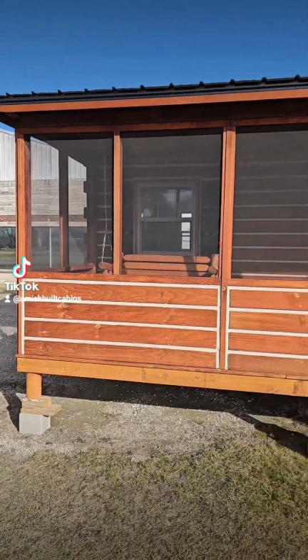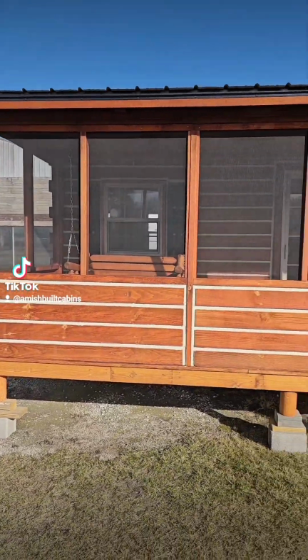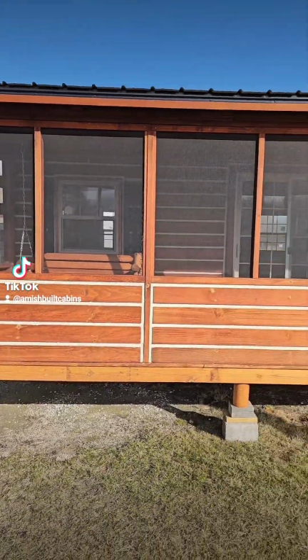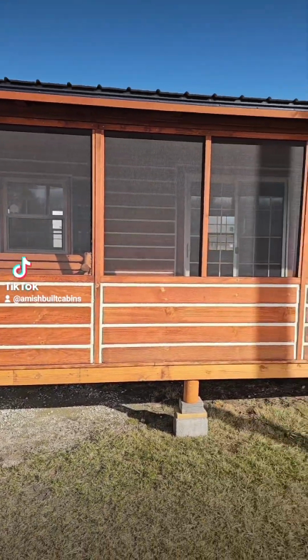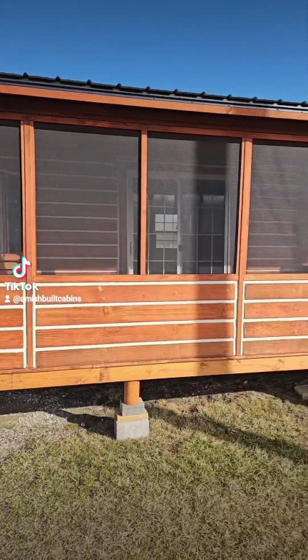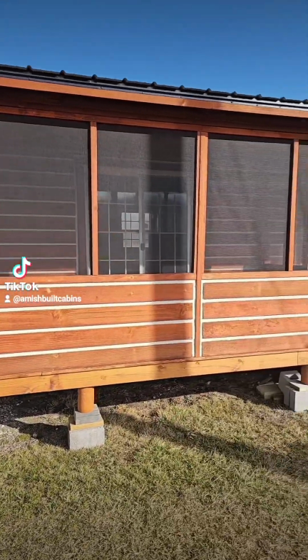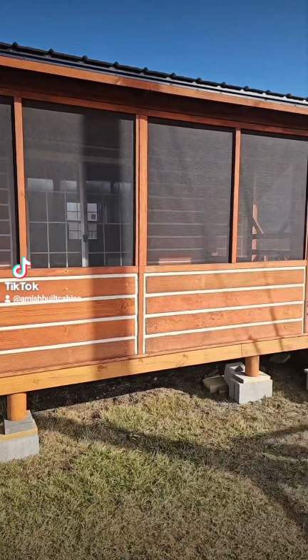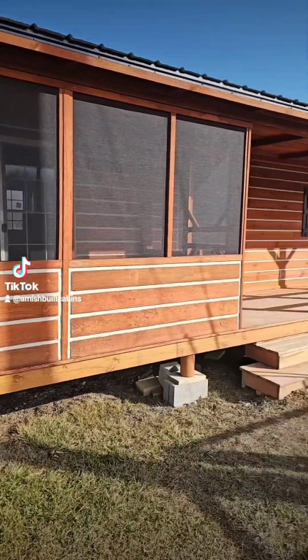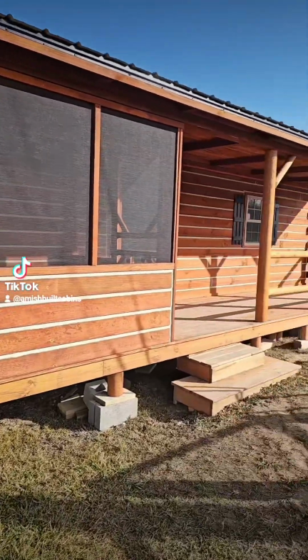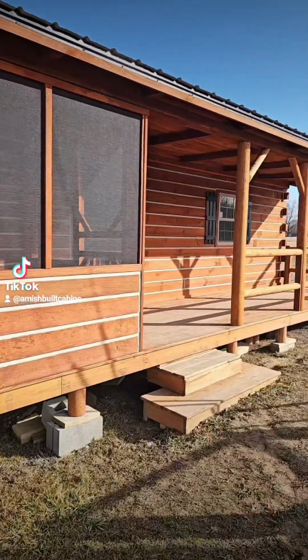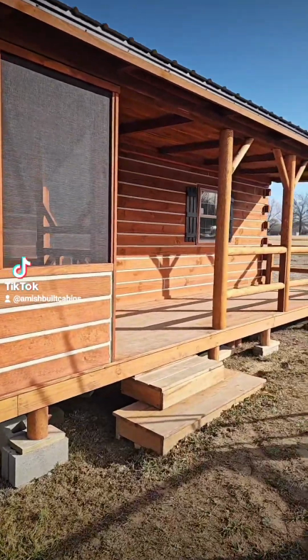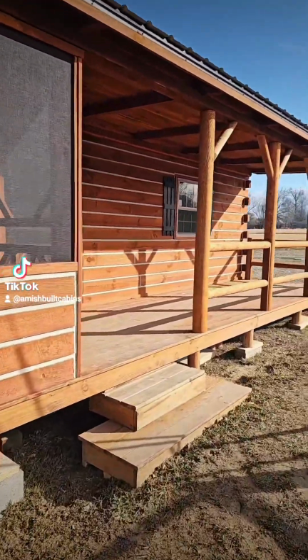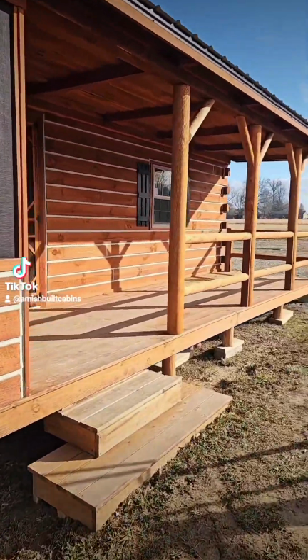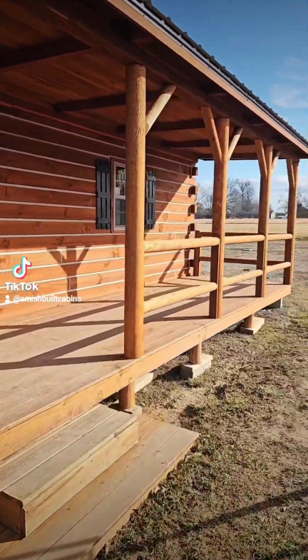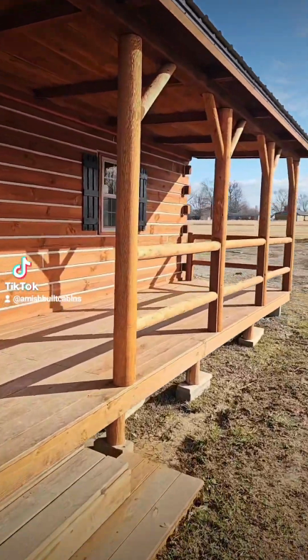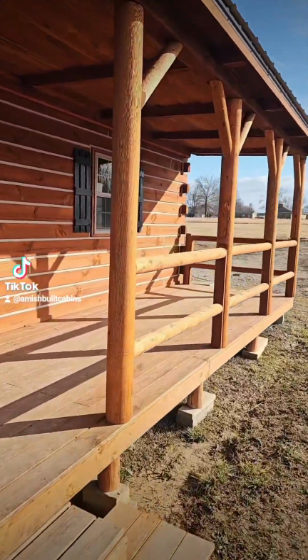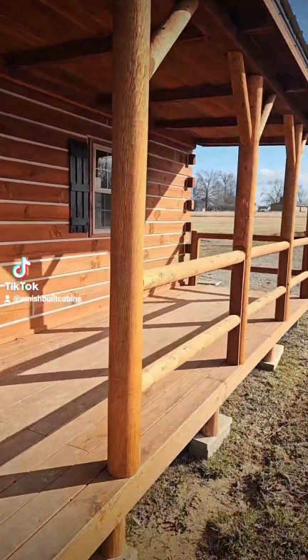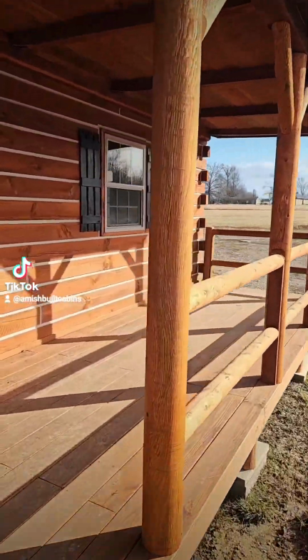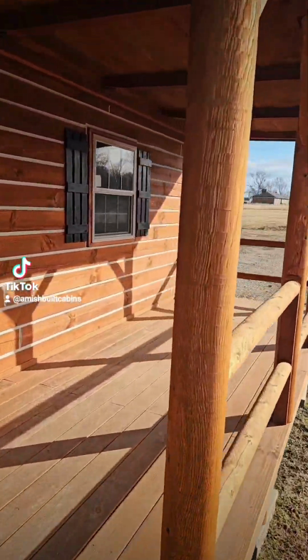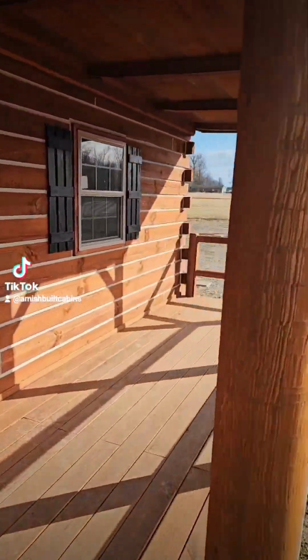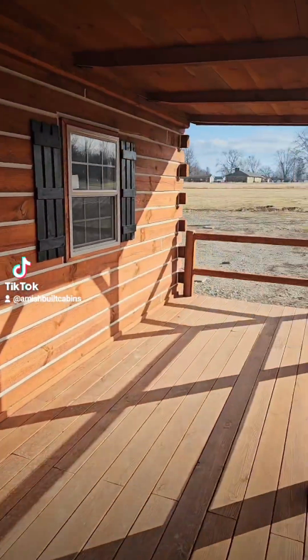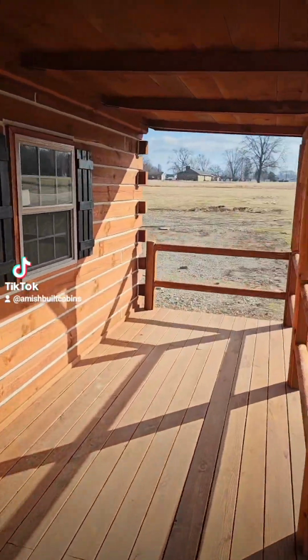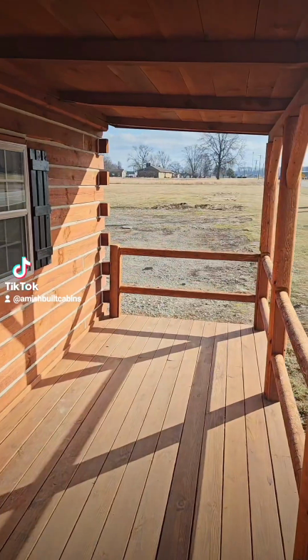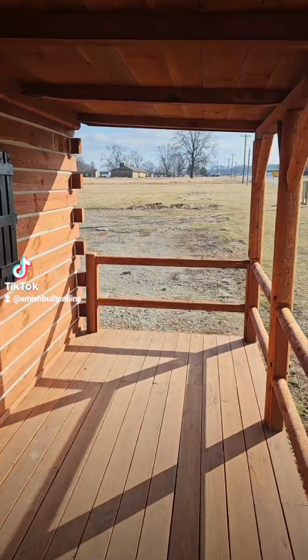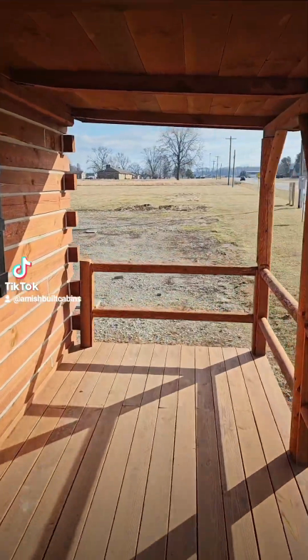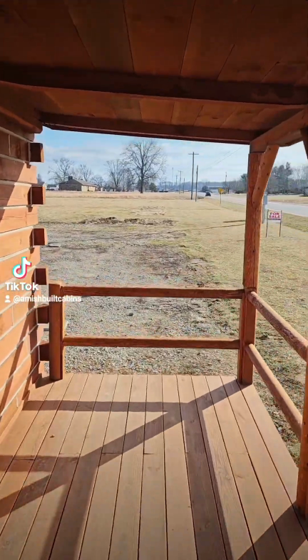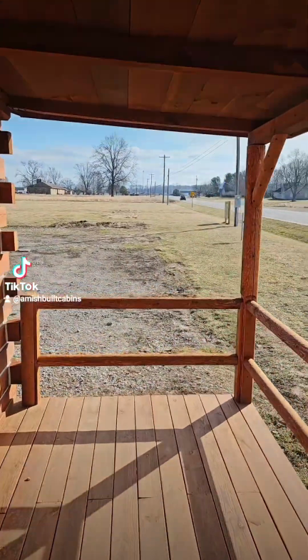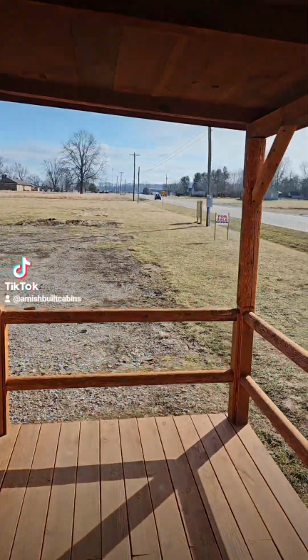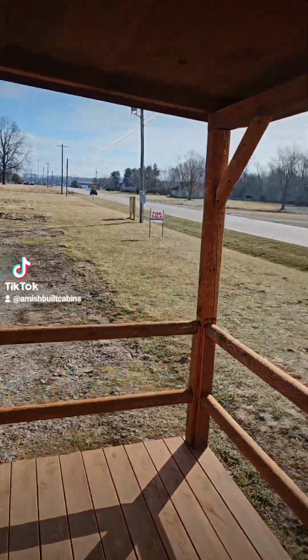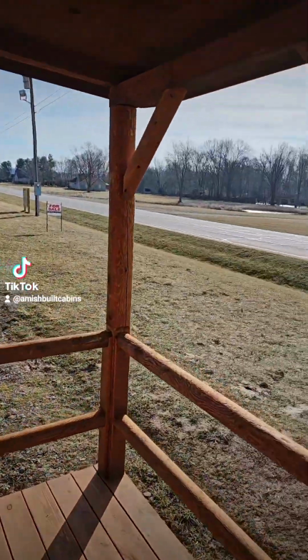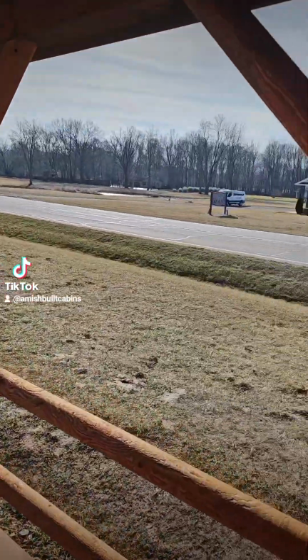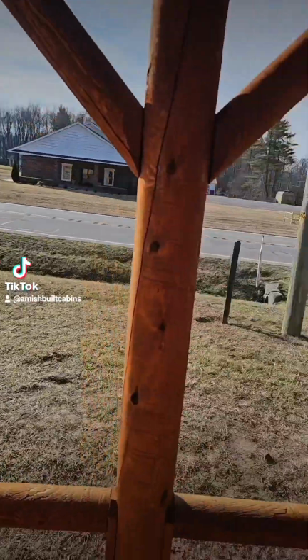Good morning everybody! Let's do a quick walkthrough here of the El Chapo cabin — just a quick little walkthrough.